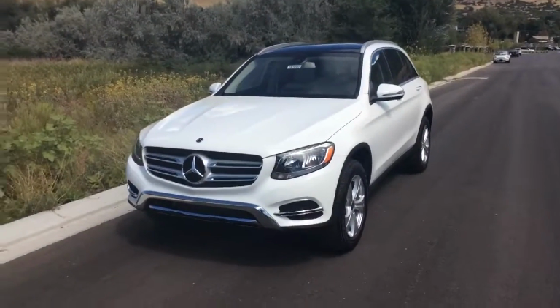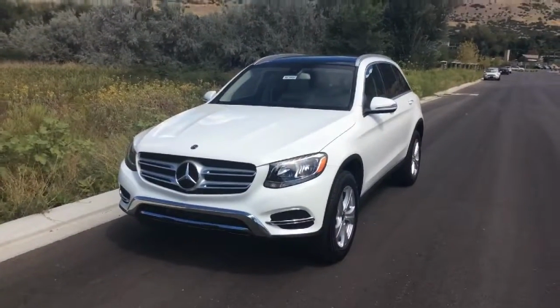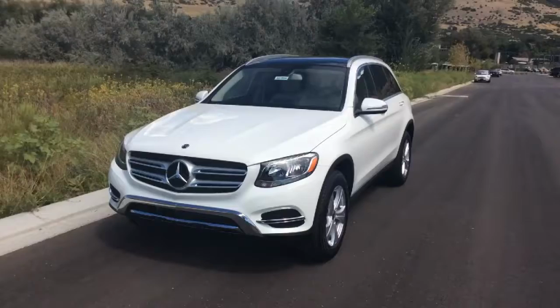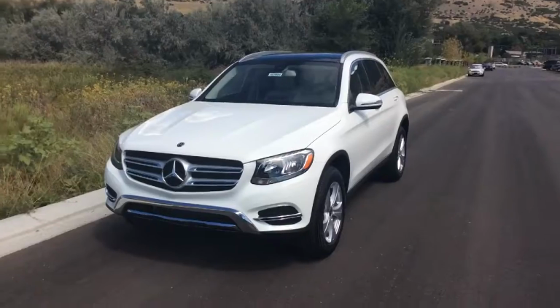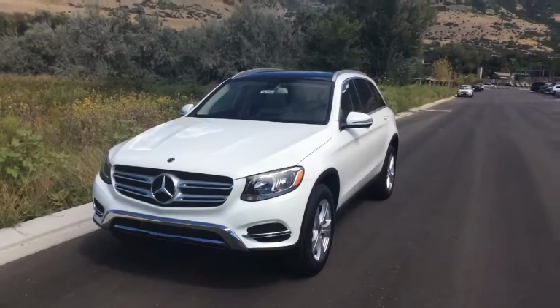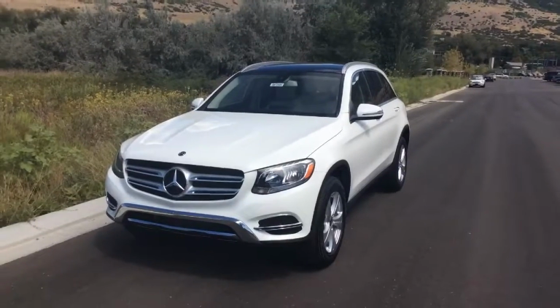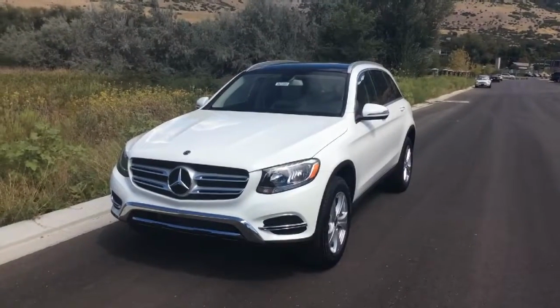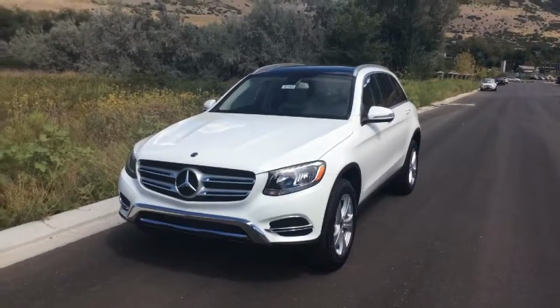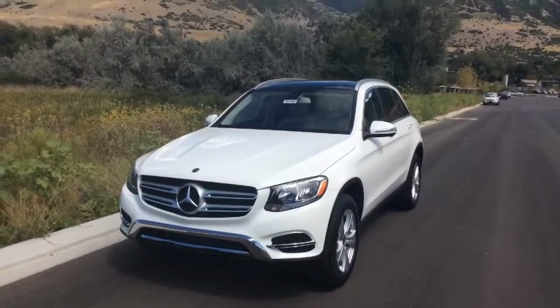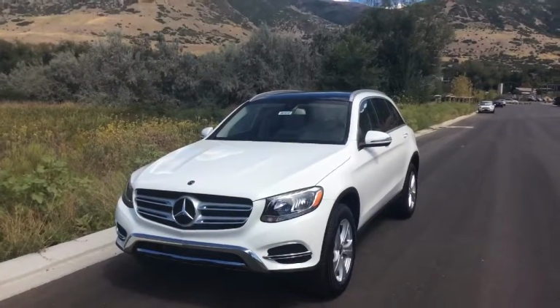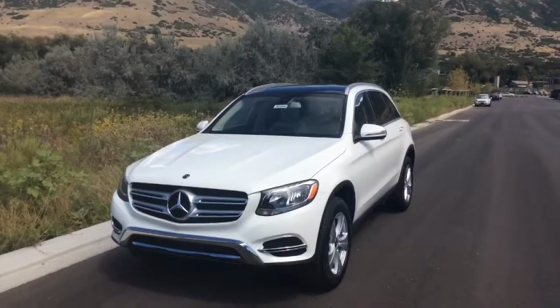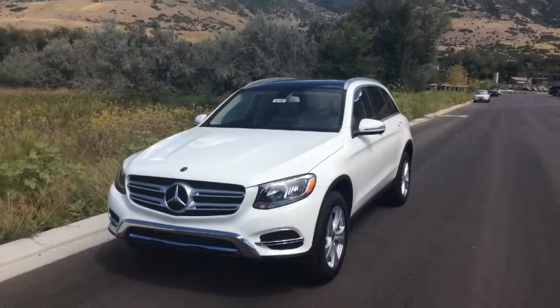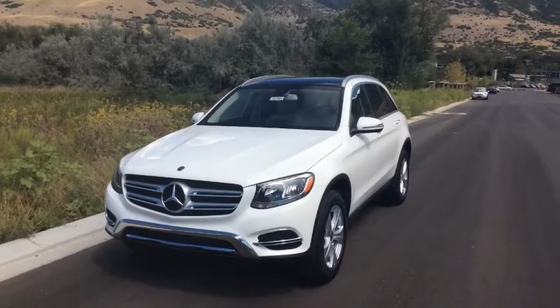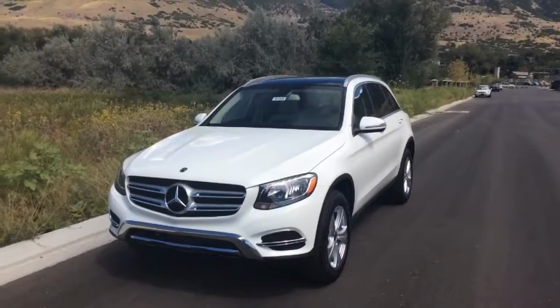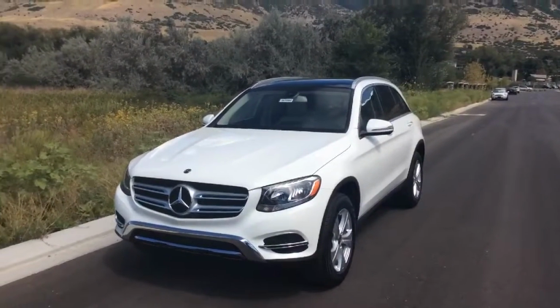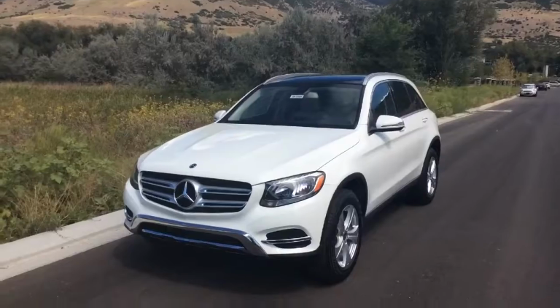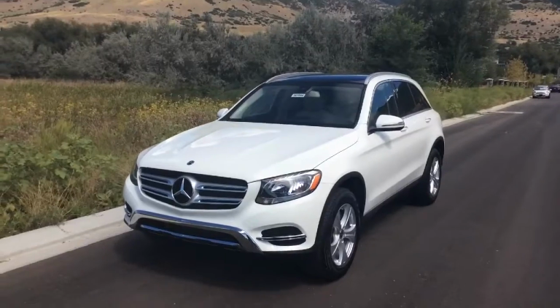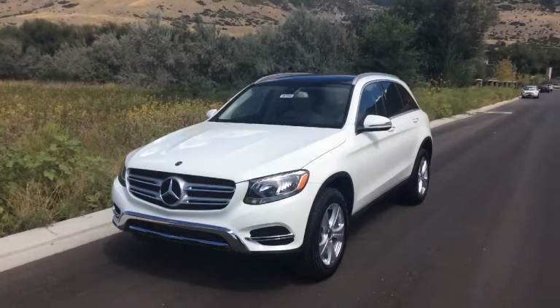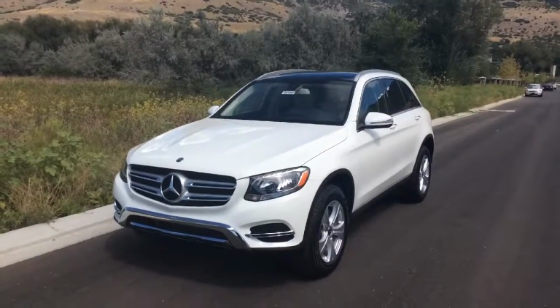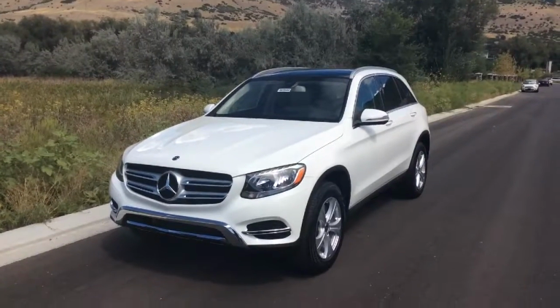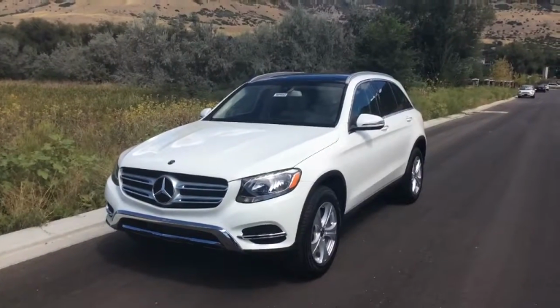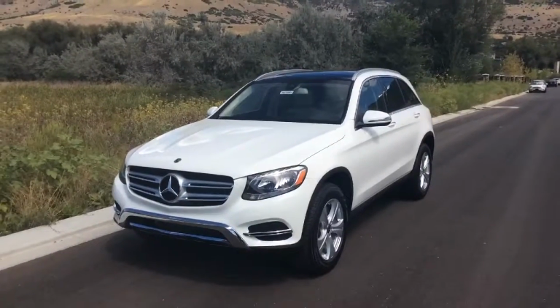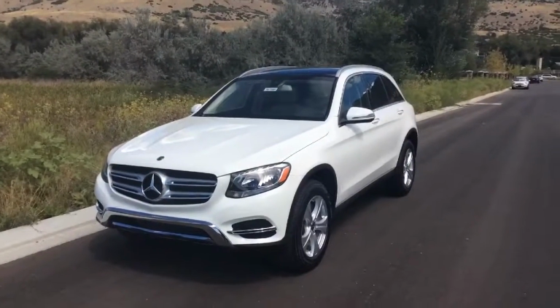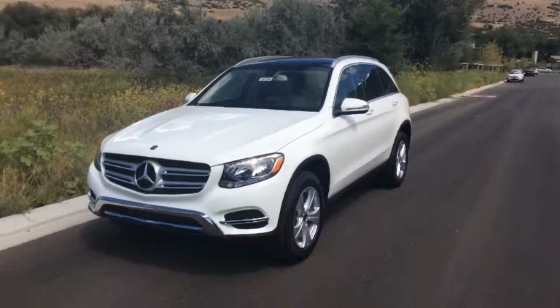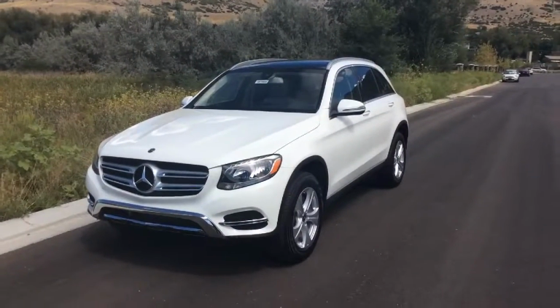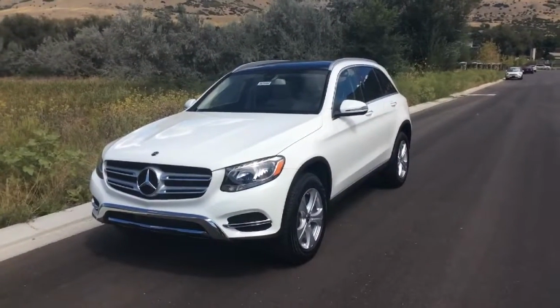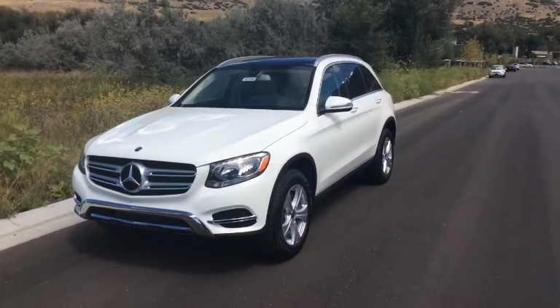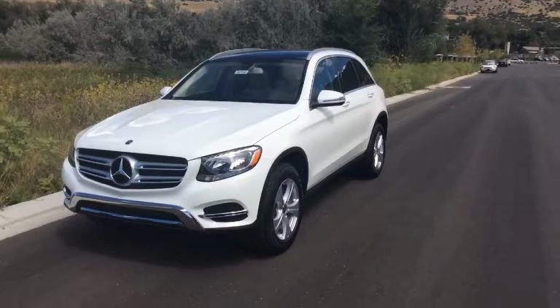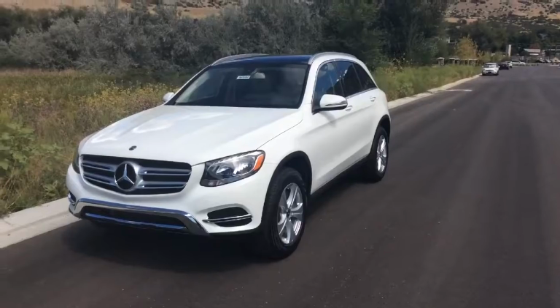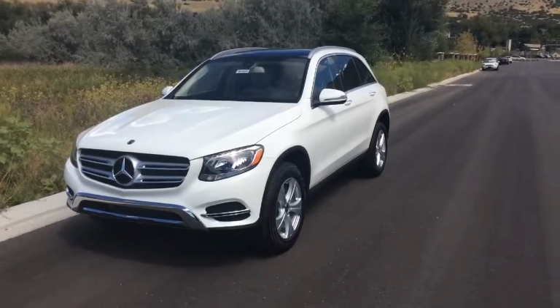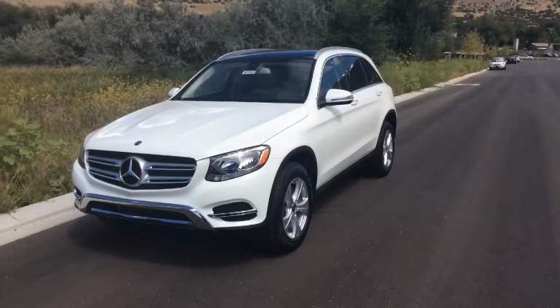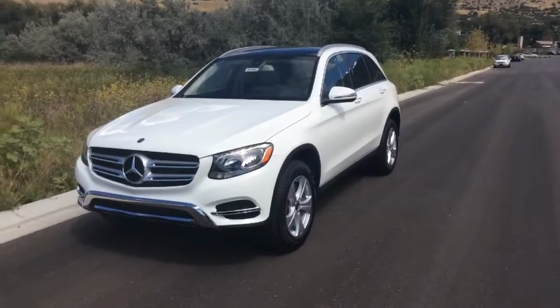We also have a wide variety of other options that I'd love to present to you. You can get a hold of me directly at 801-451-3968. Thank you so much, hope you have a wonderful day.